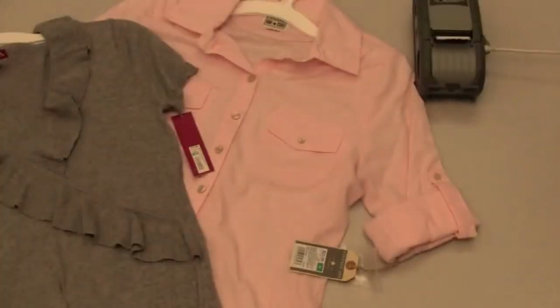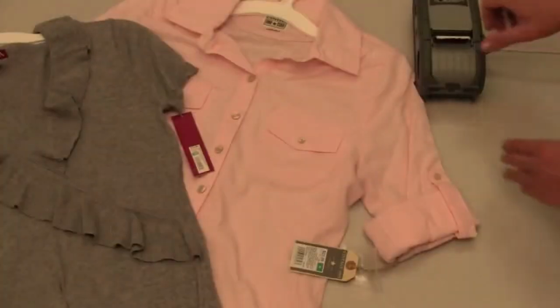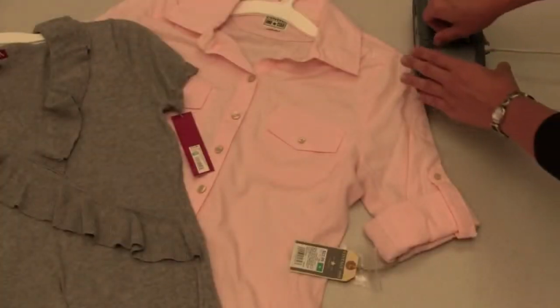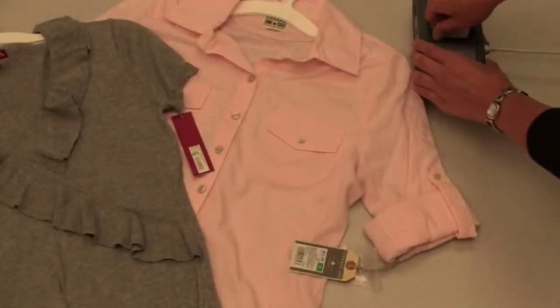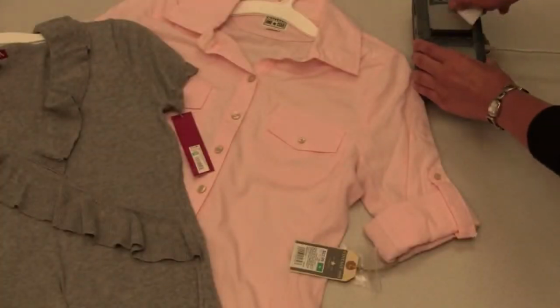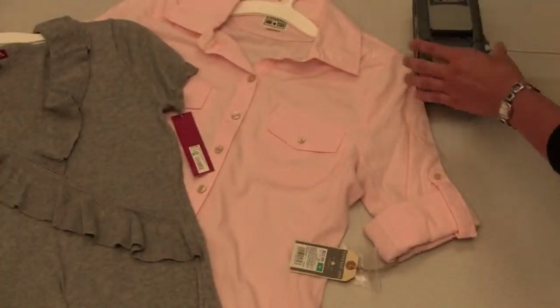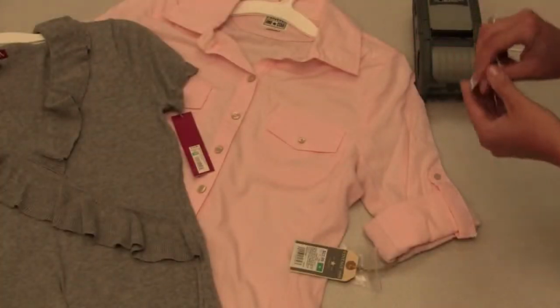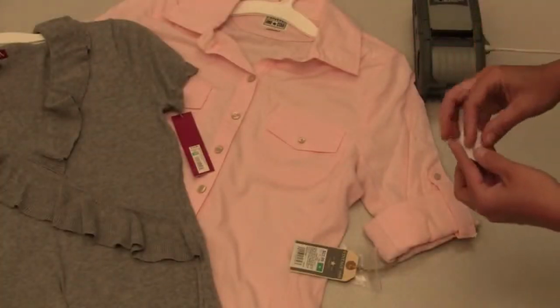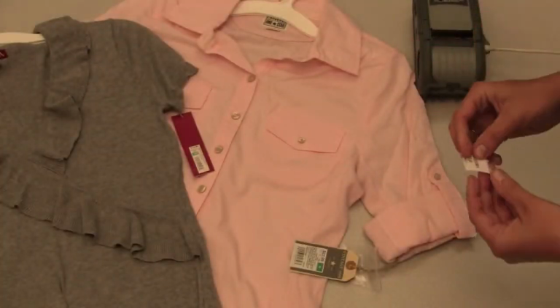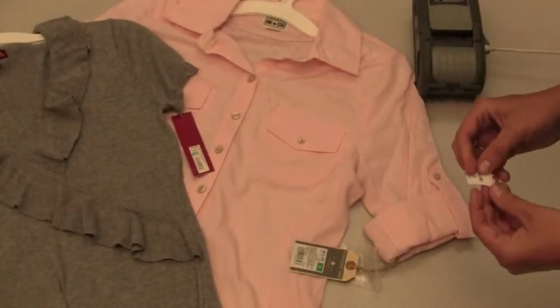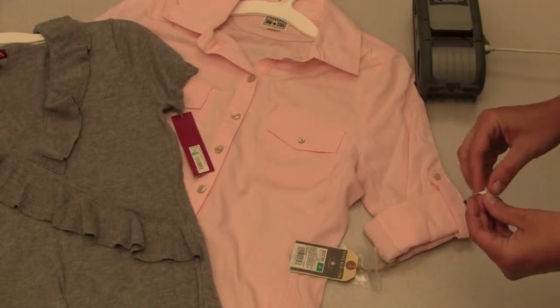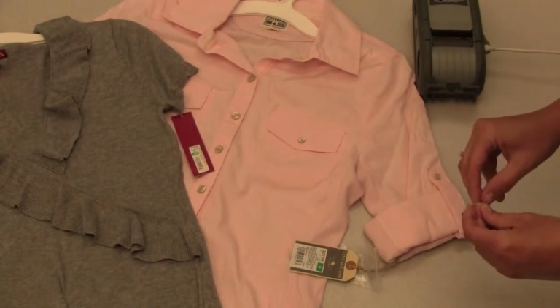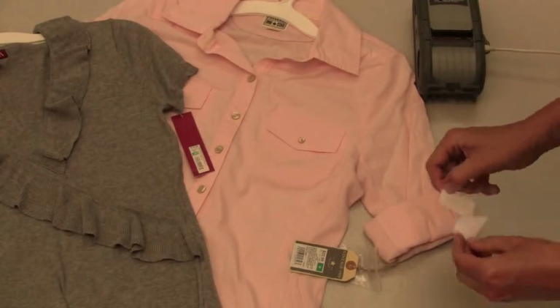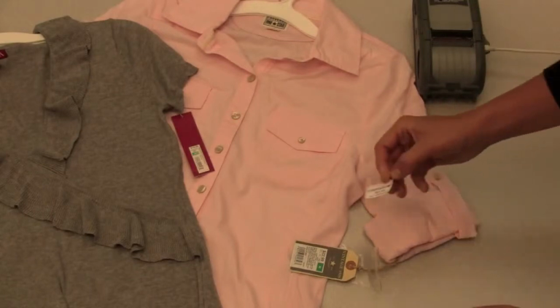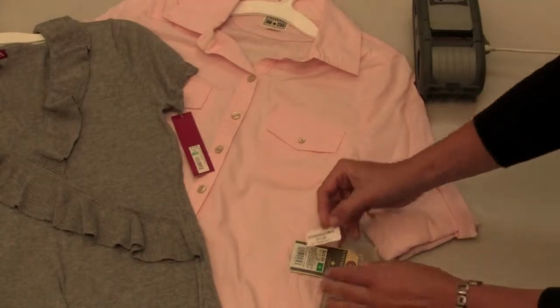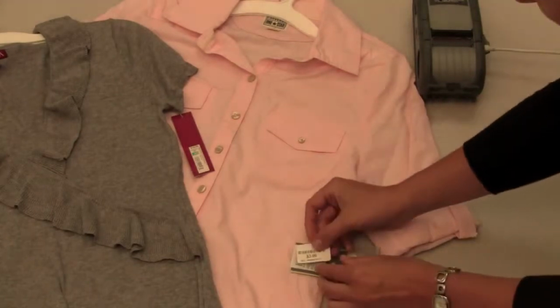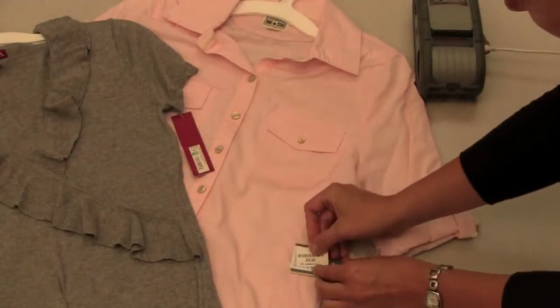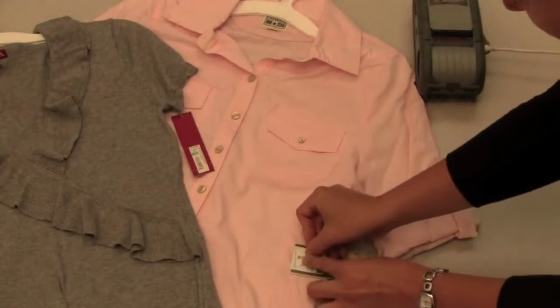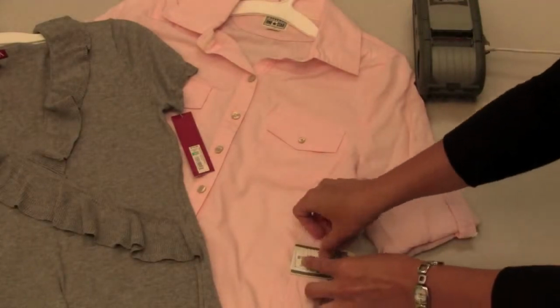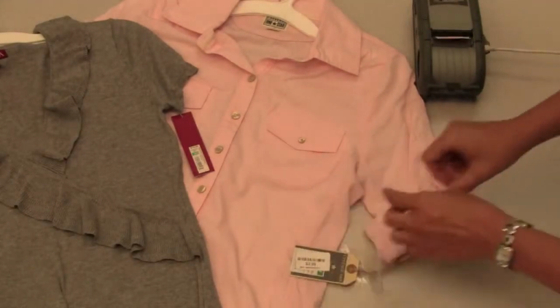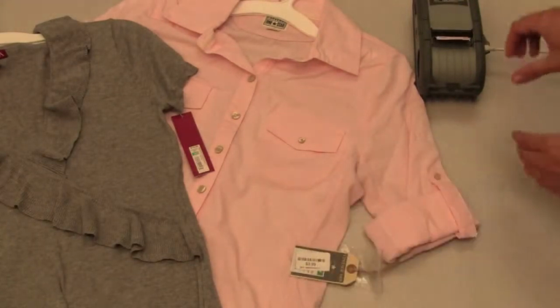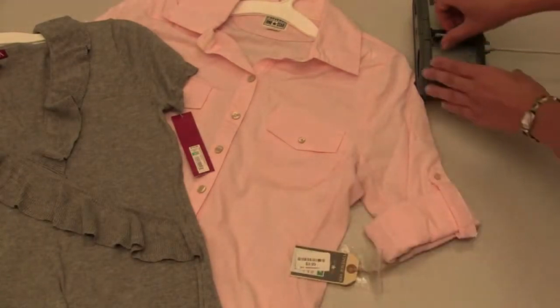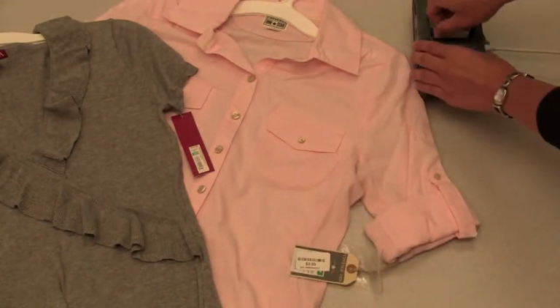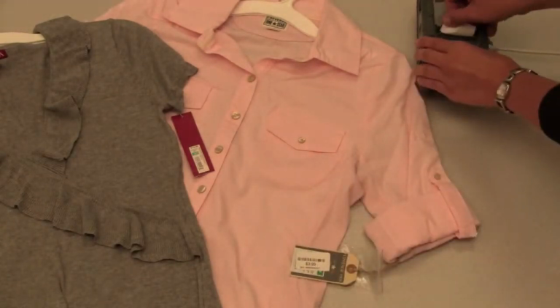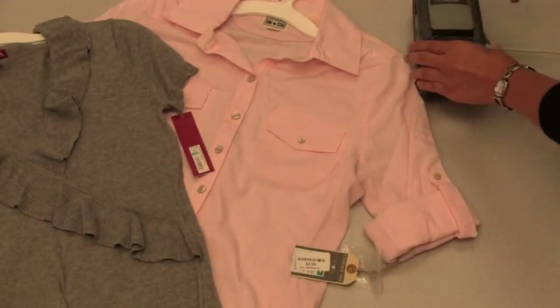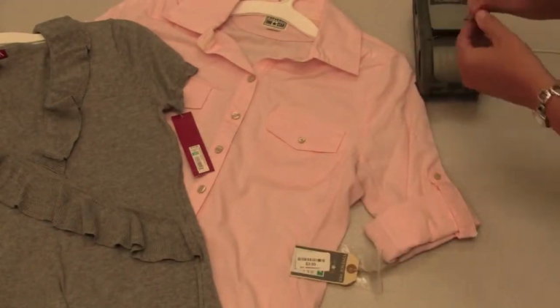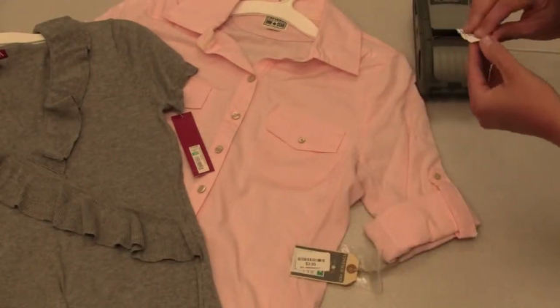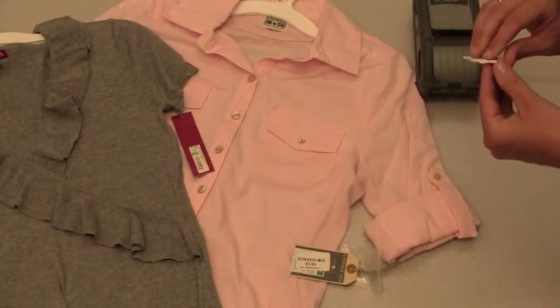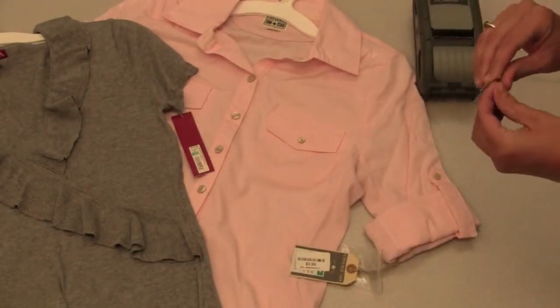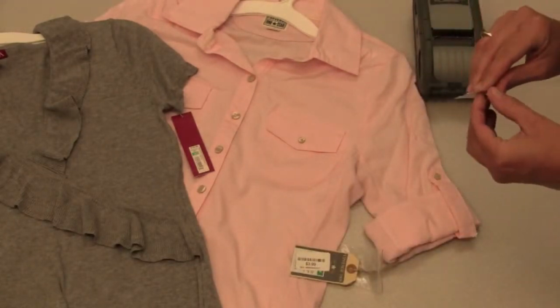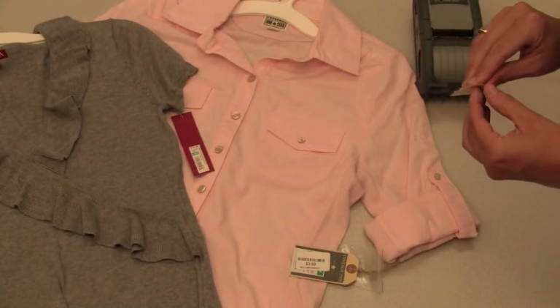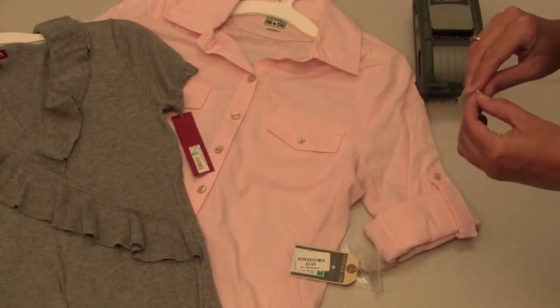IQ Color can also be used in retail so that the same label can be used to reprice an object and mark down an object.